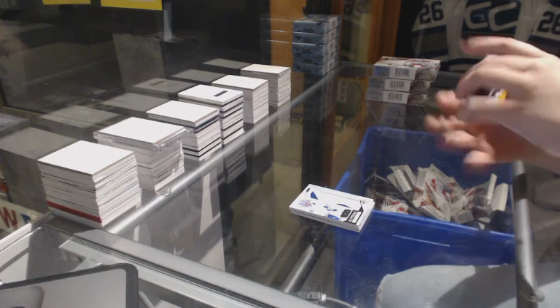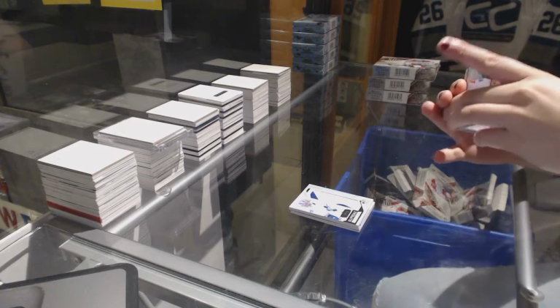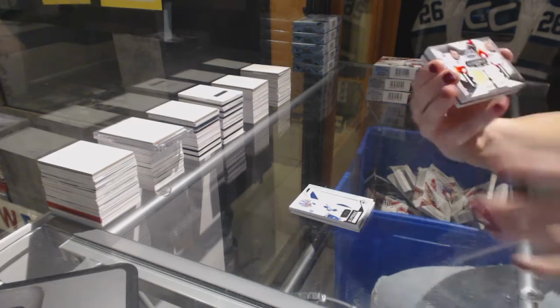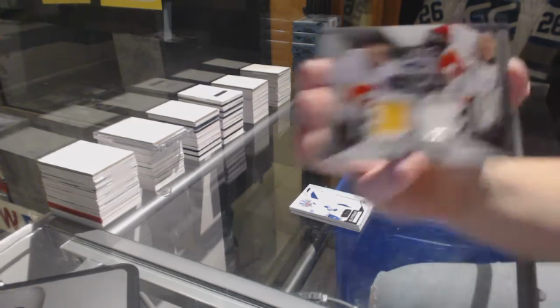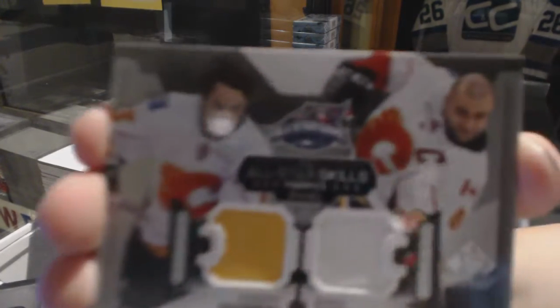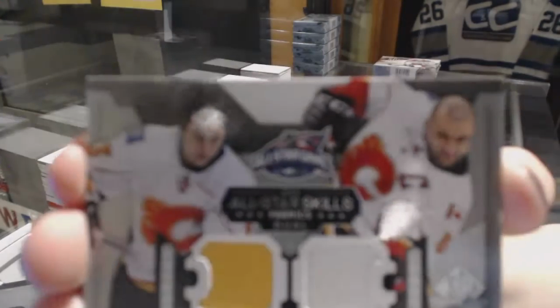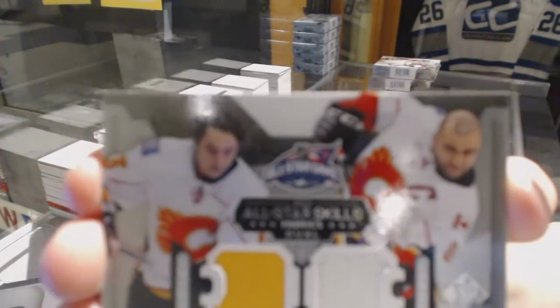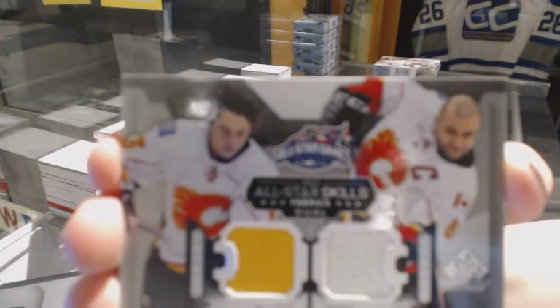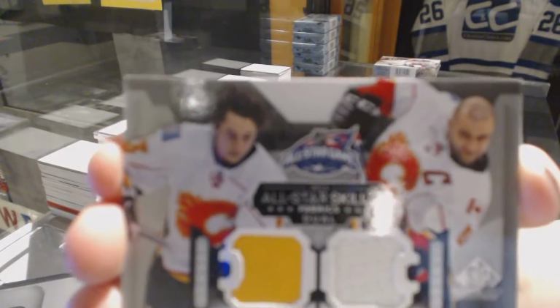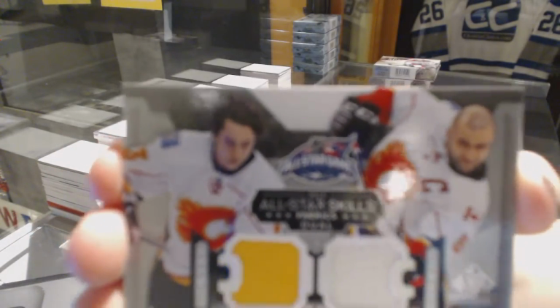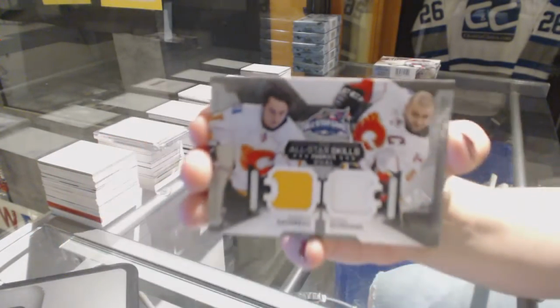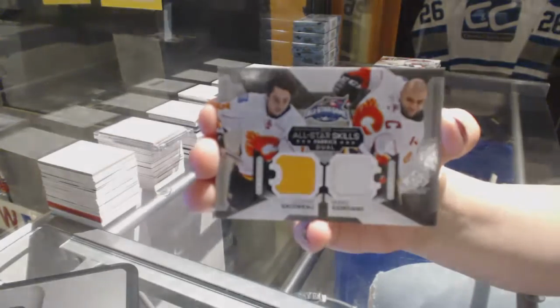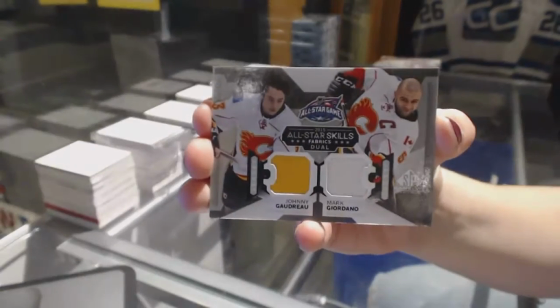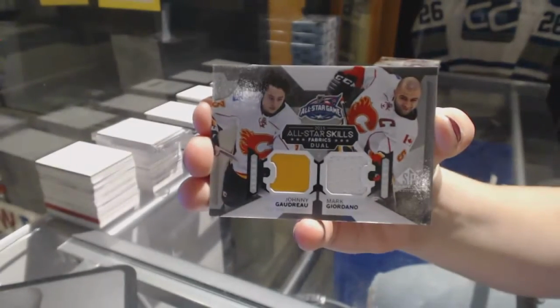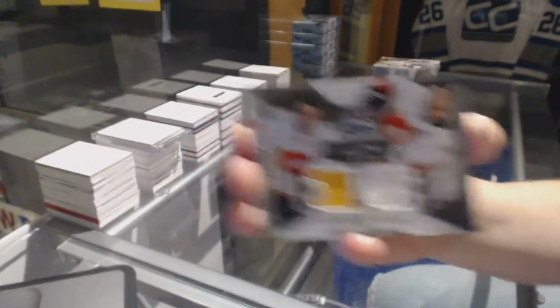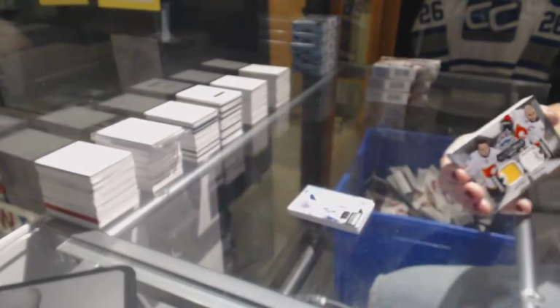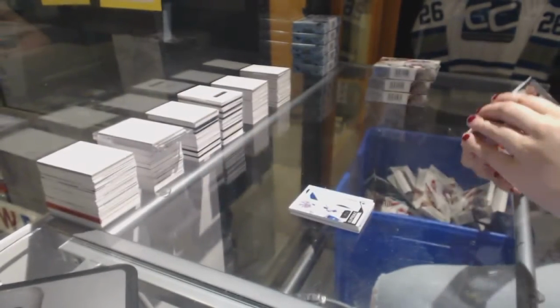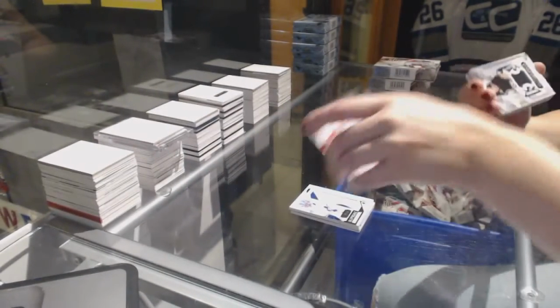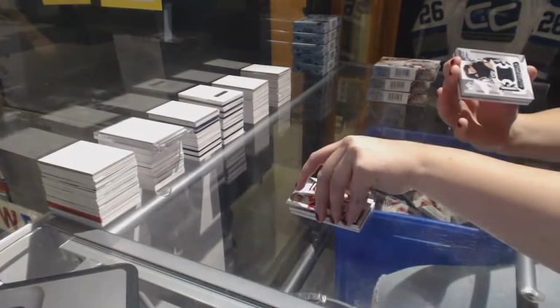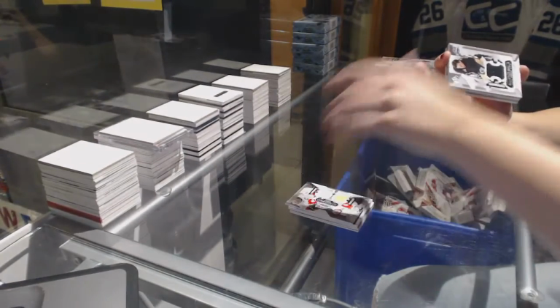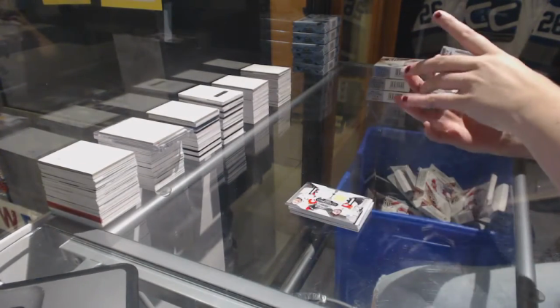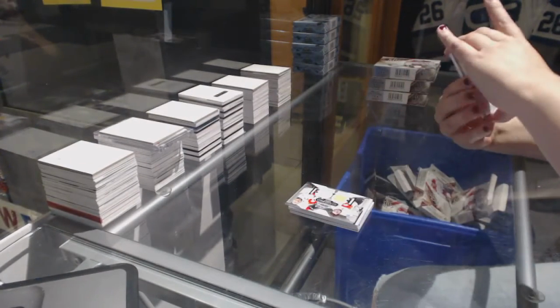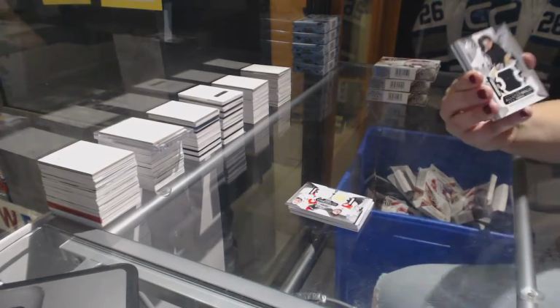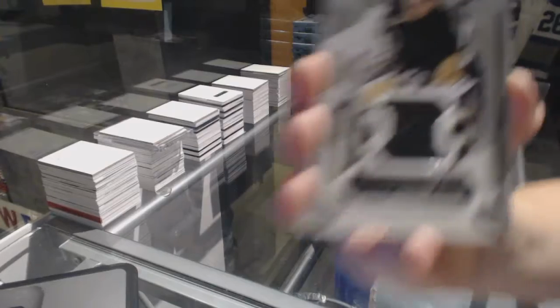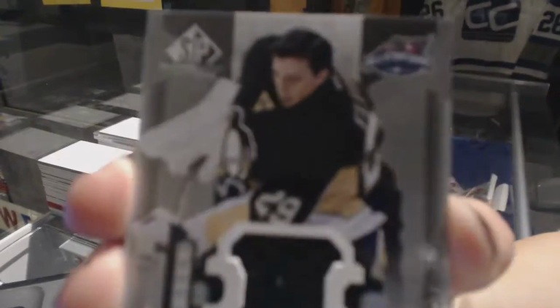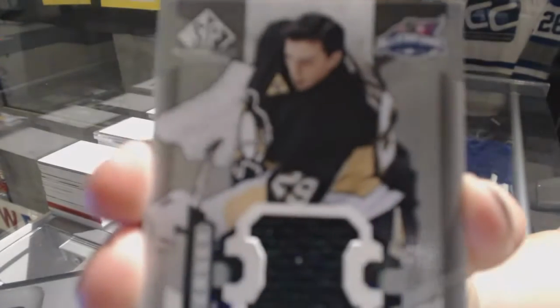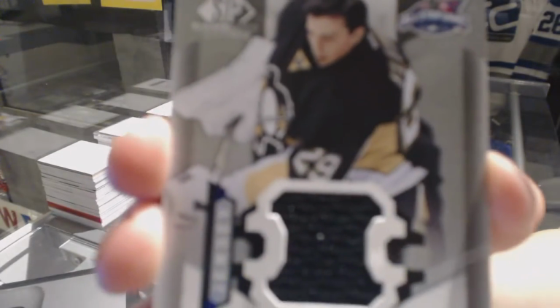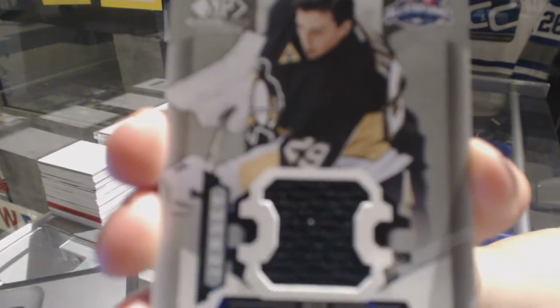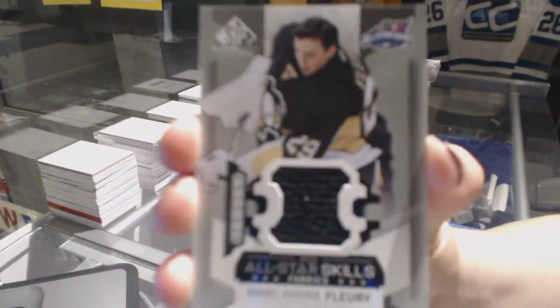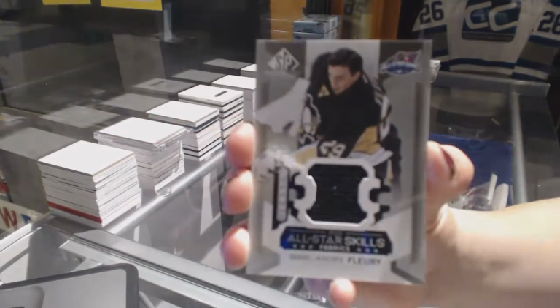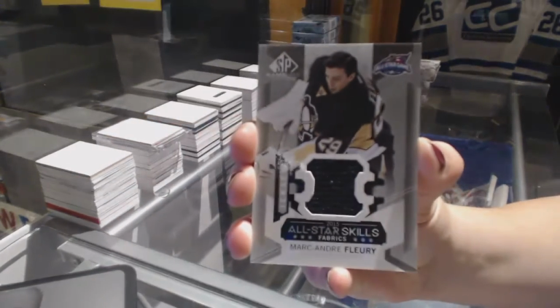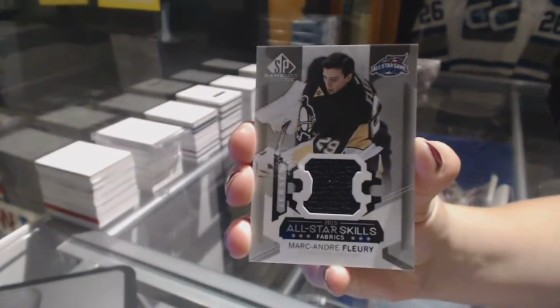We've got a dual jersey for the Calgary Flames of Marc Giordano and Johnny Goudreau. All-Star Skills Fabrics jersey for the Pittsburgh Penguins, Marc-Andre Fleury.